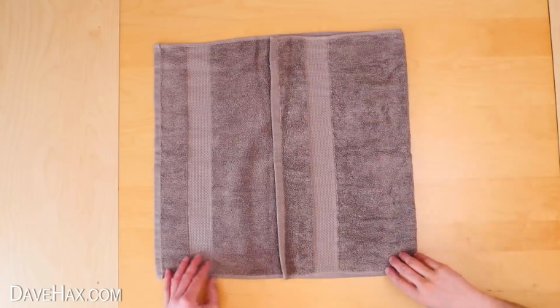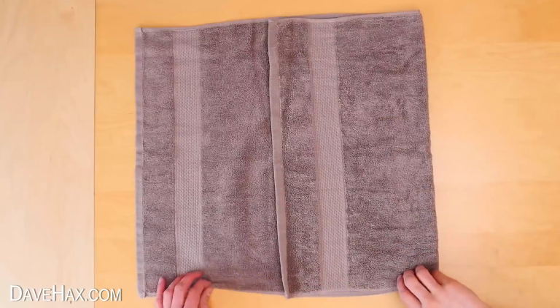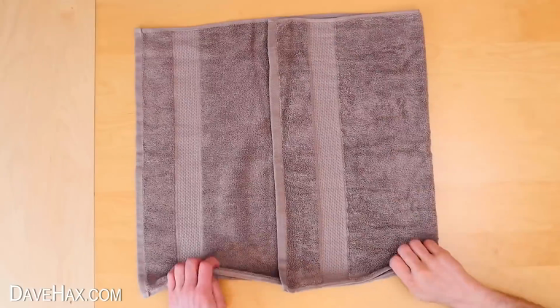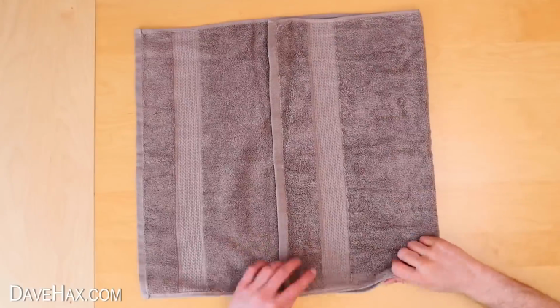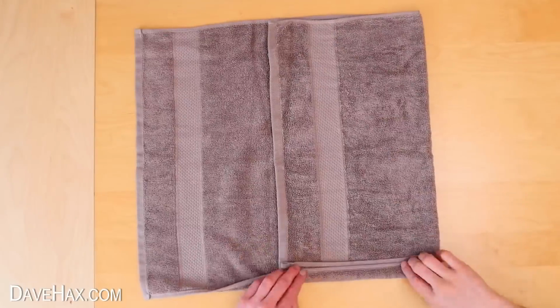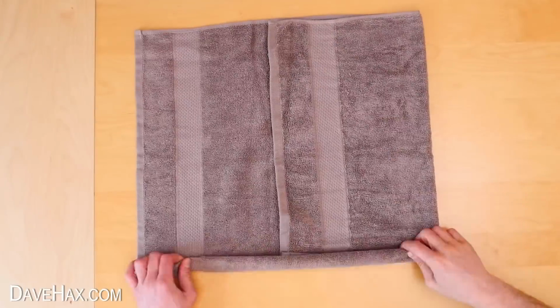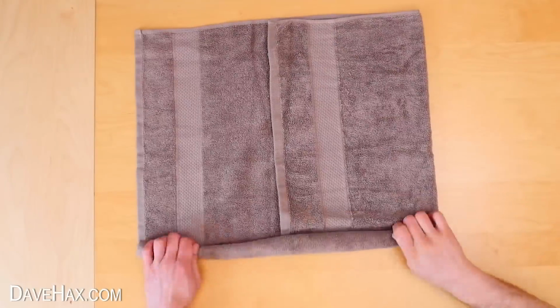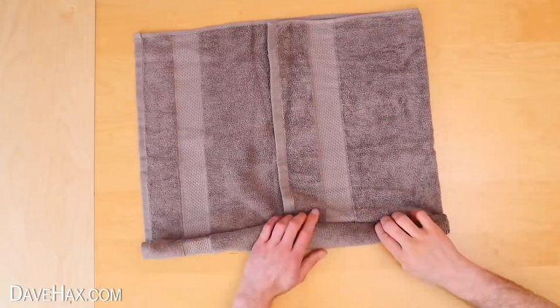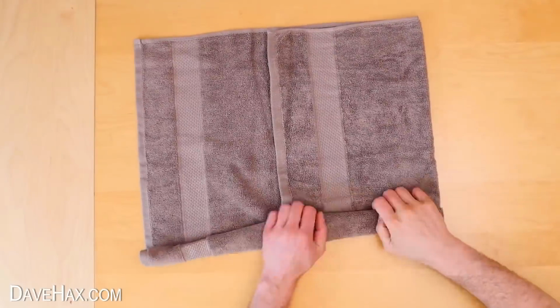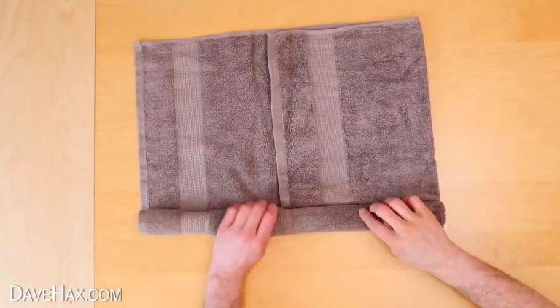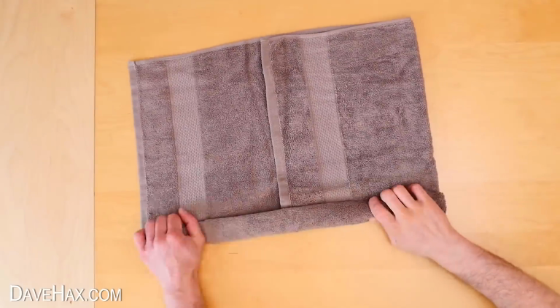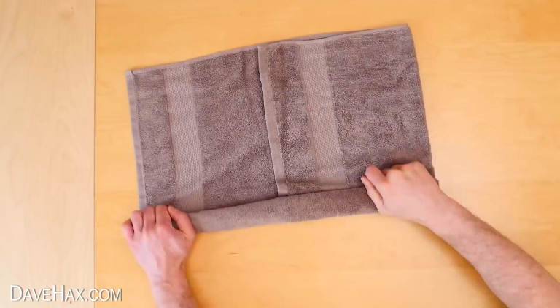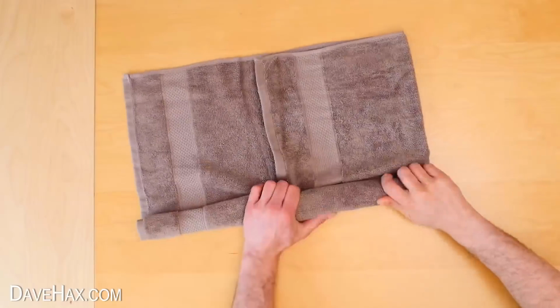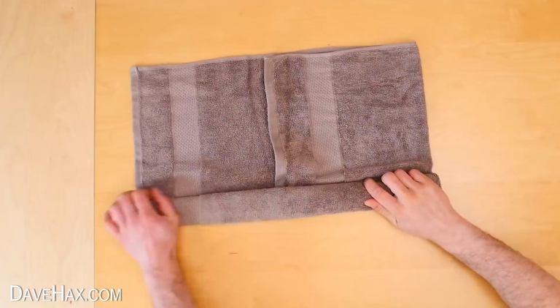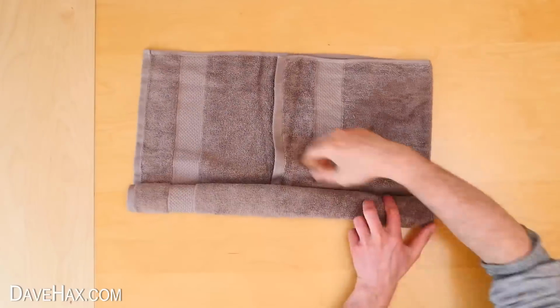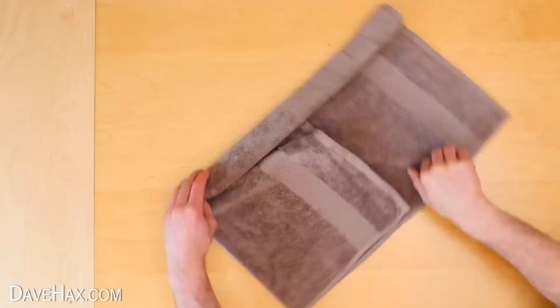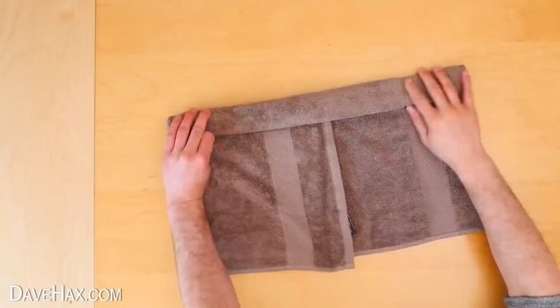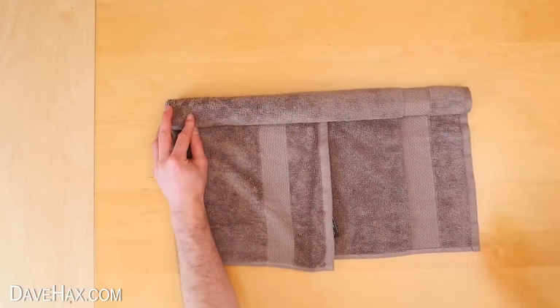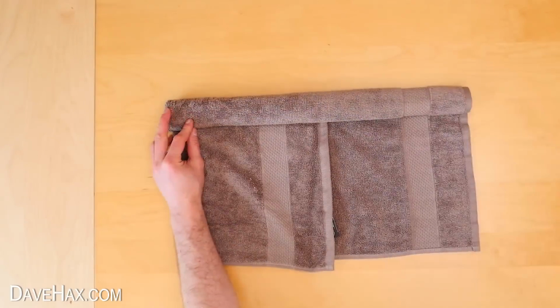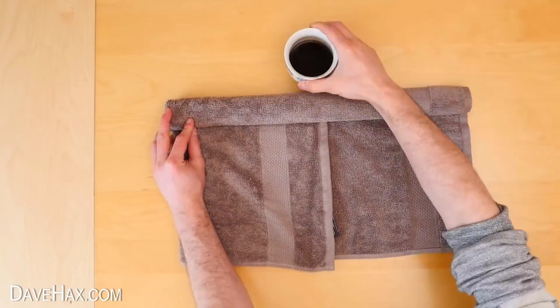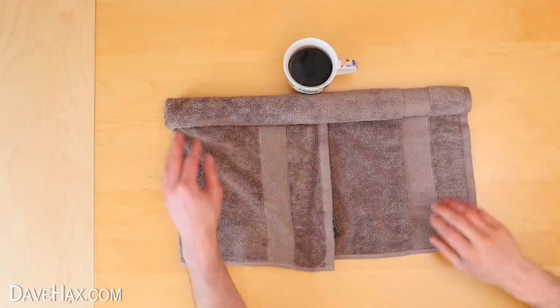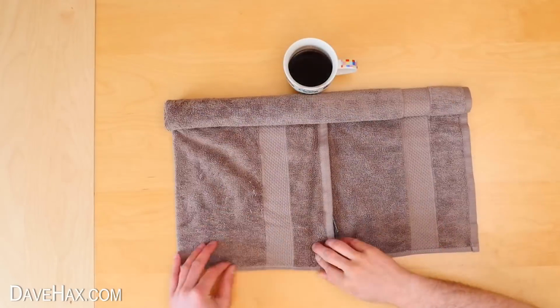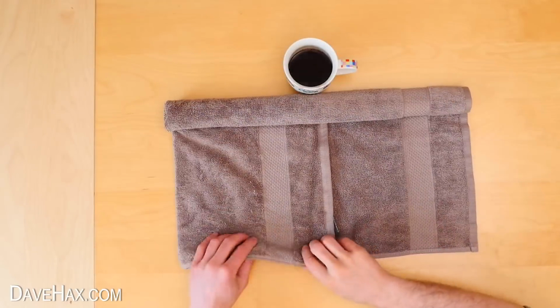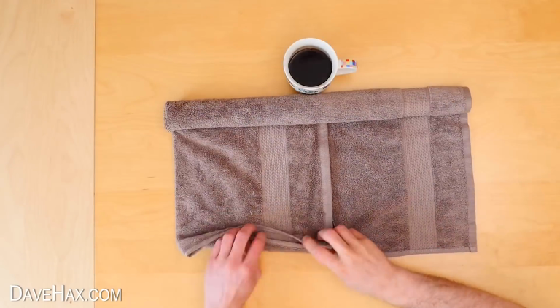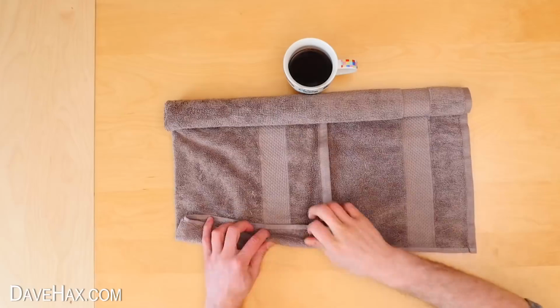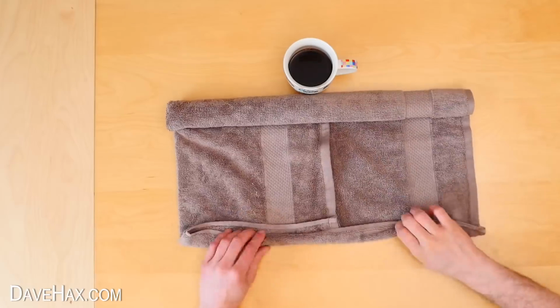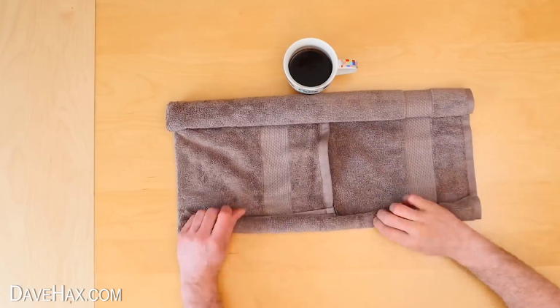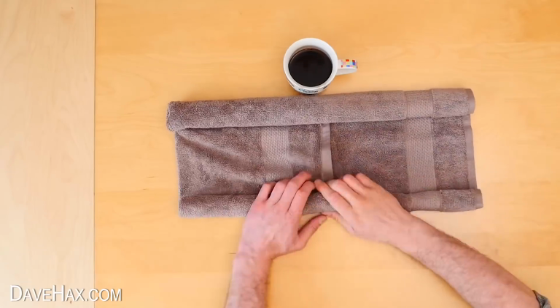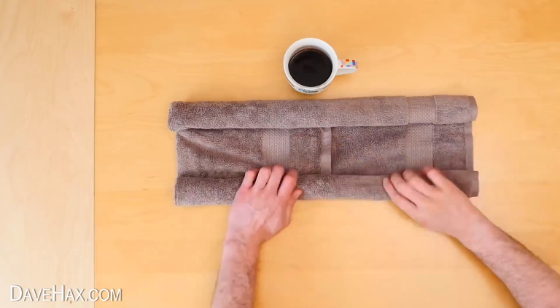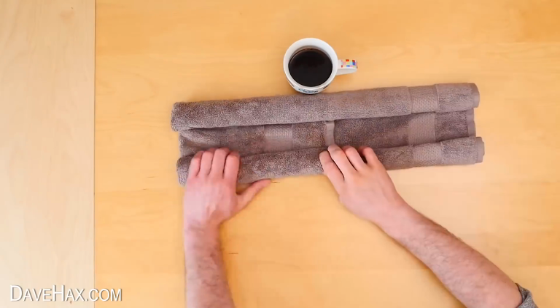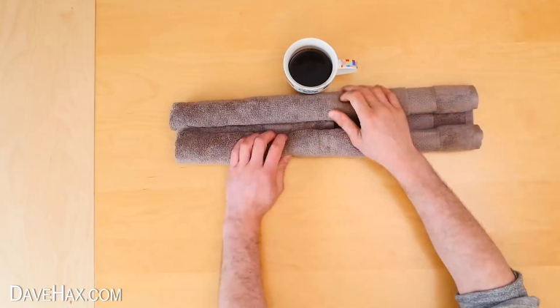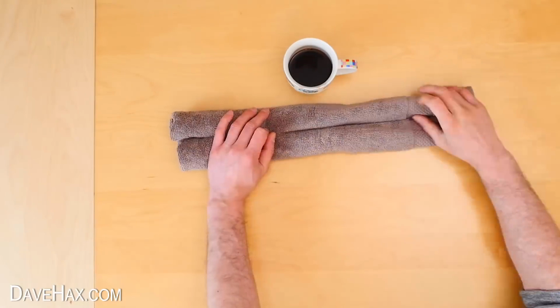Then we're going to start rolling the towel up from the bottom until we get to the middle. Then turn it around — I'm placing a cup behind it so it doesn't undo — and roll up the other side so it looks like this.